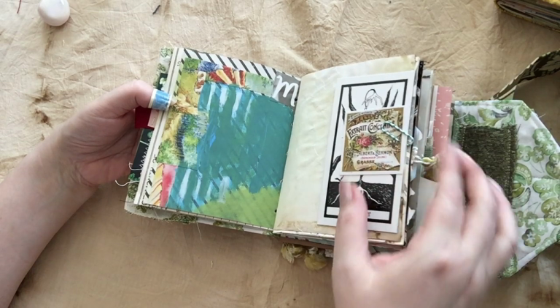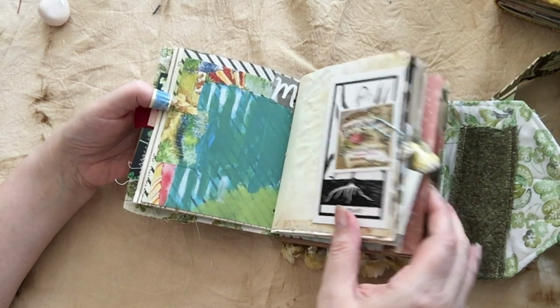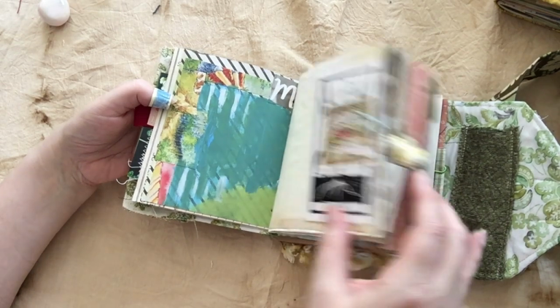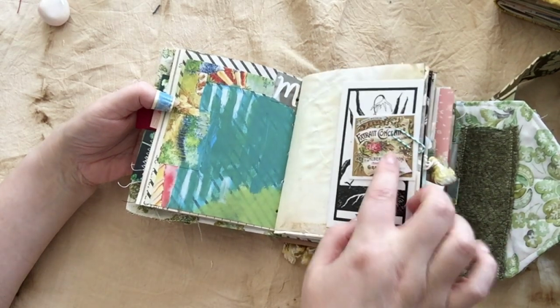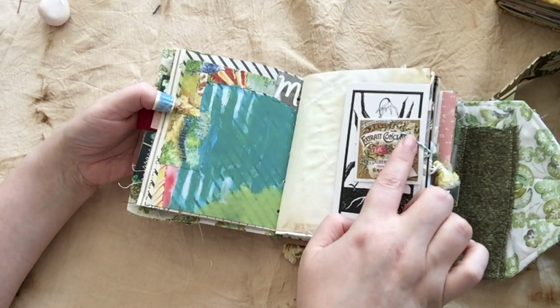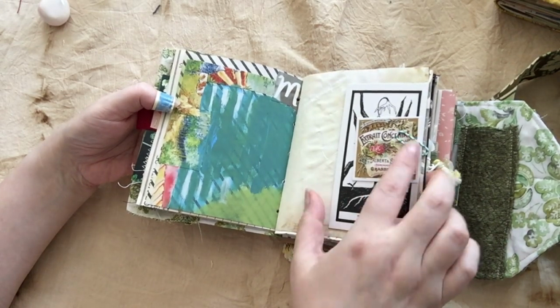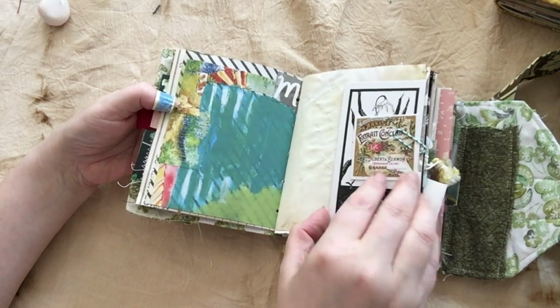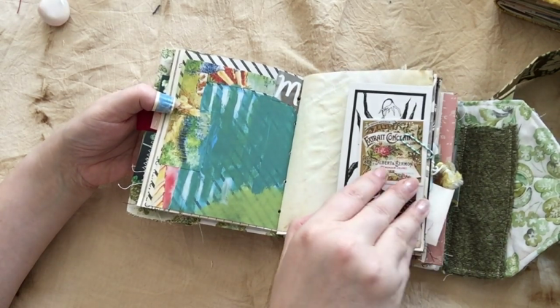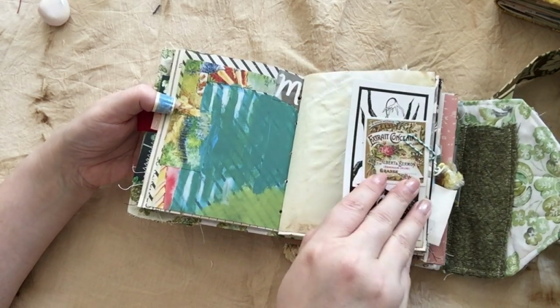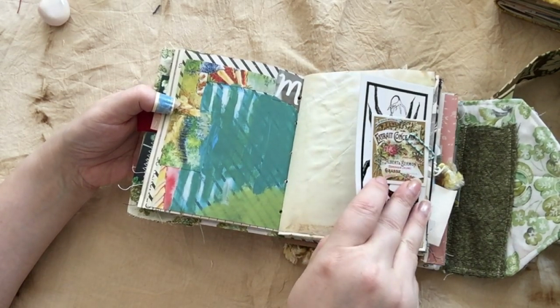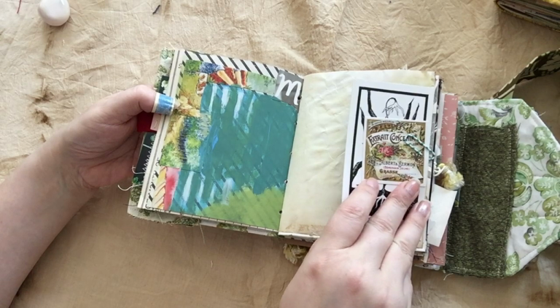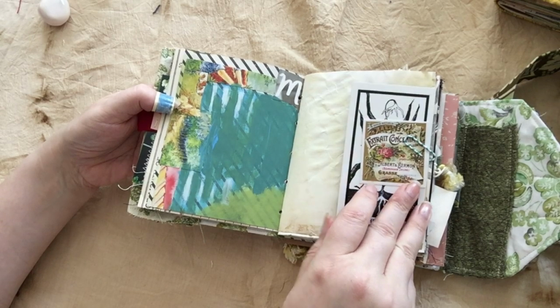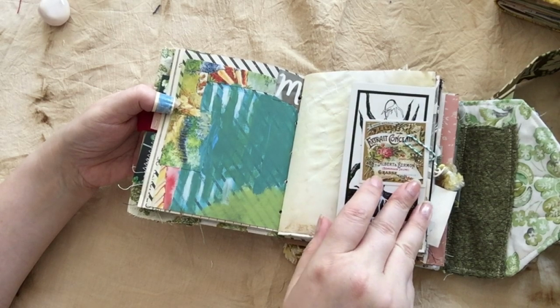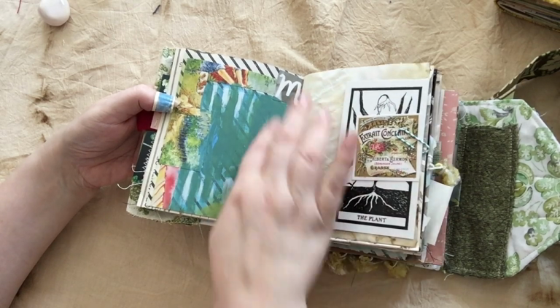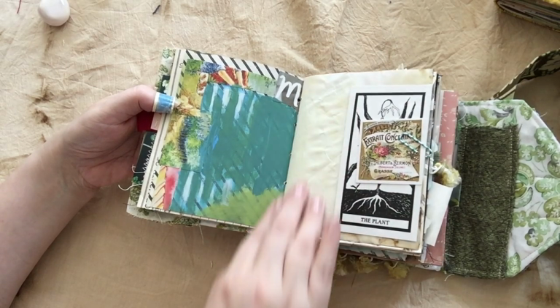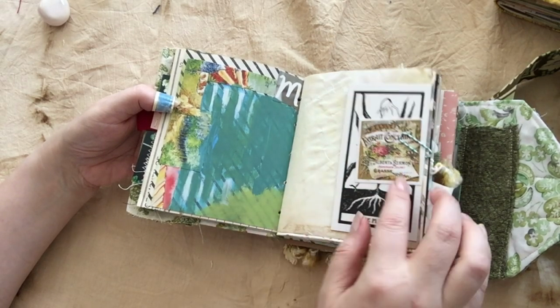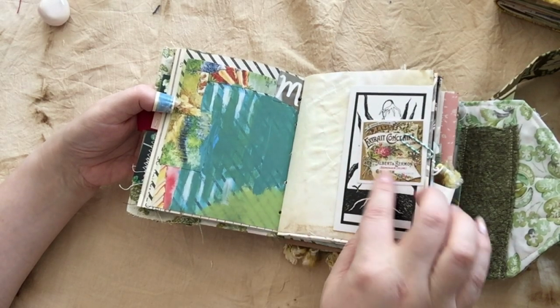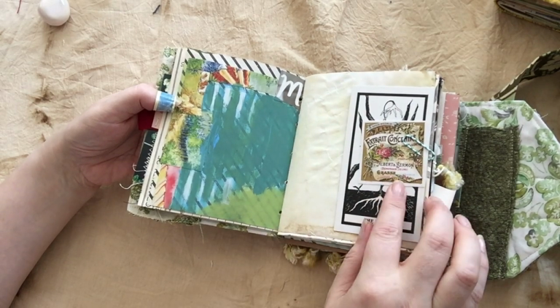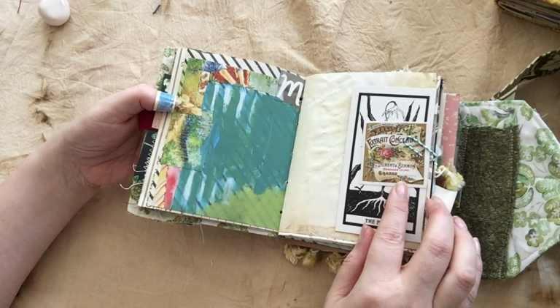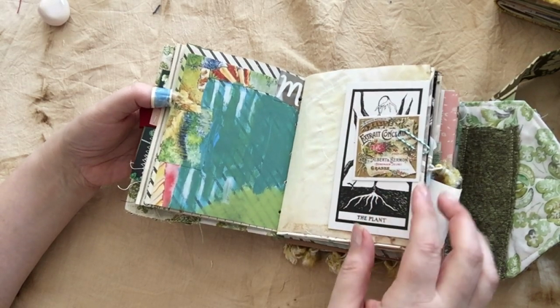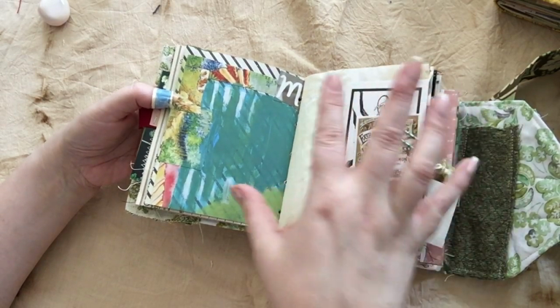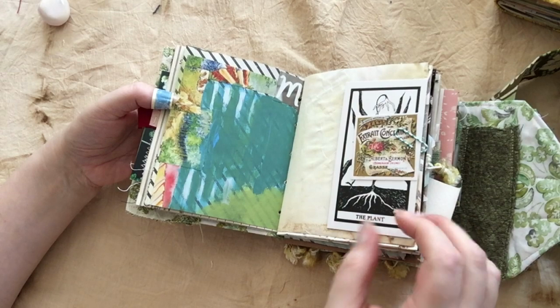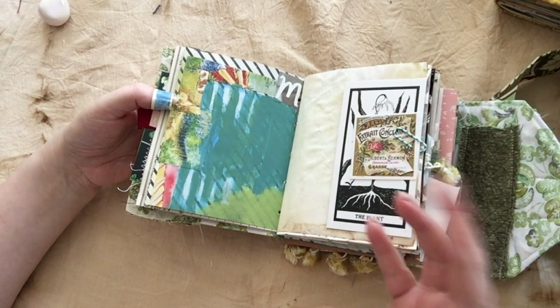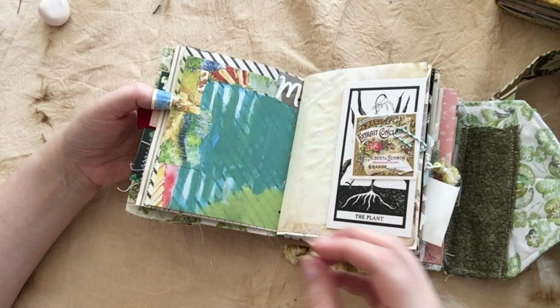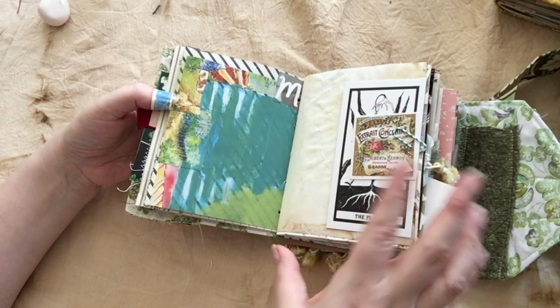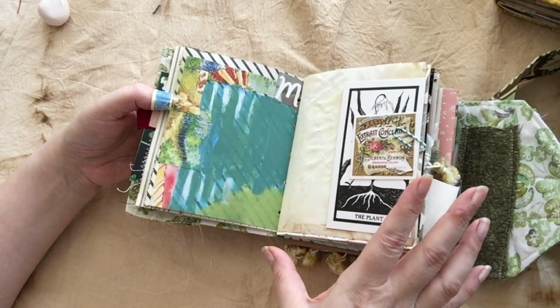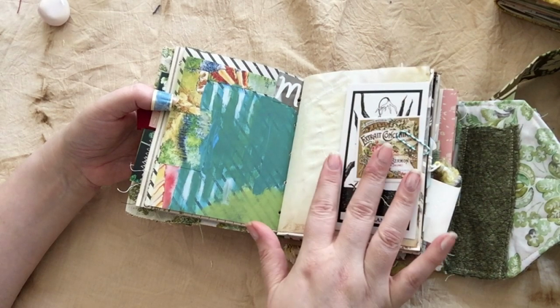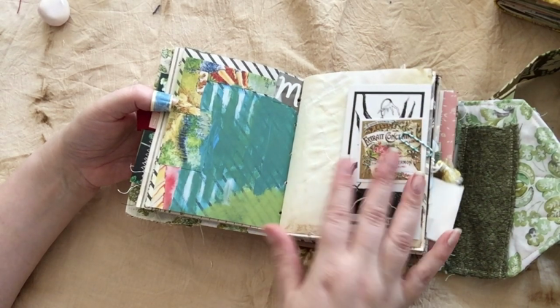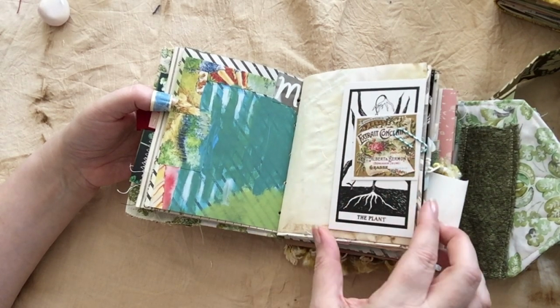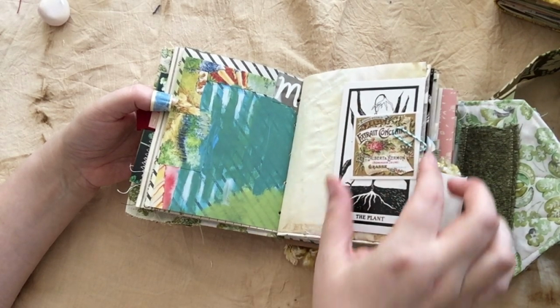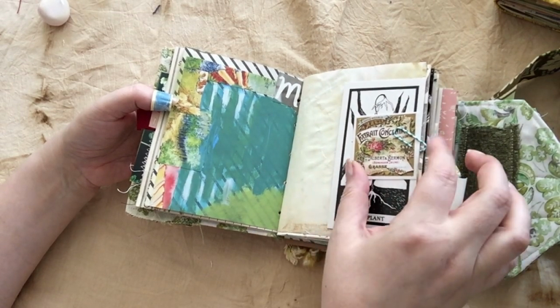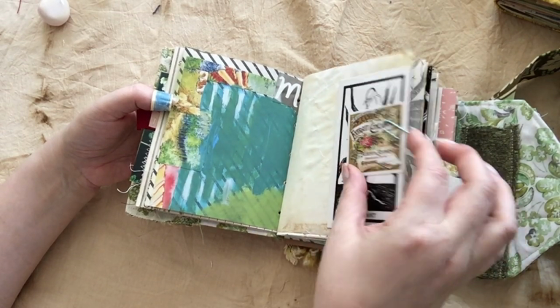Occasionally throughout the whole thing, there are paper-clipped bundles of little fun ephemera on the sides so that while you're journaling, if you need some extra ephemera, there is some. Or, if you just kind of like having it as a collection, you can always keep that just there and add to it as you go.